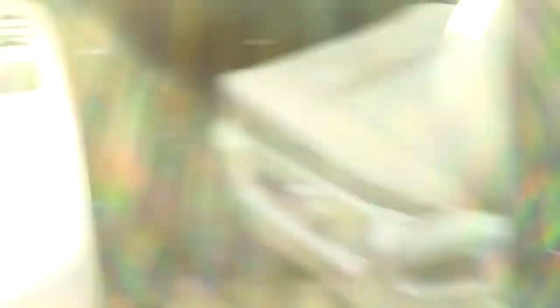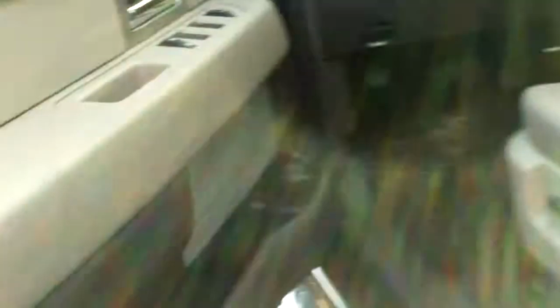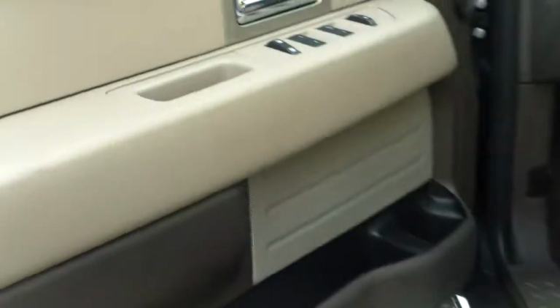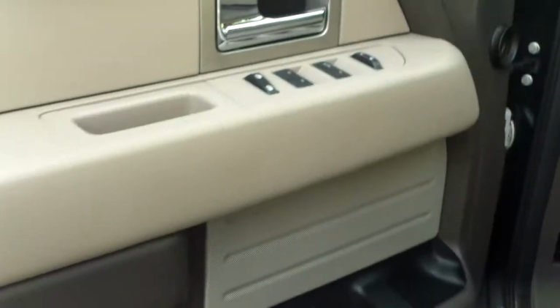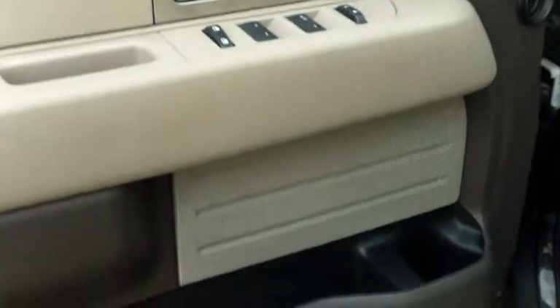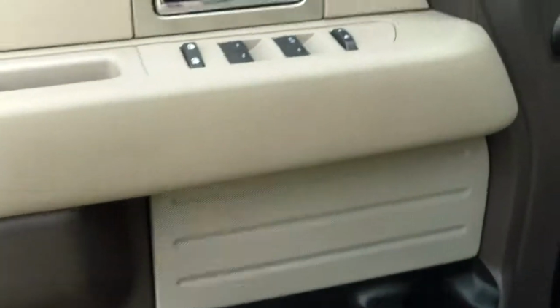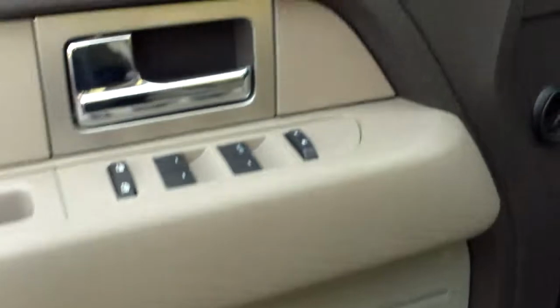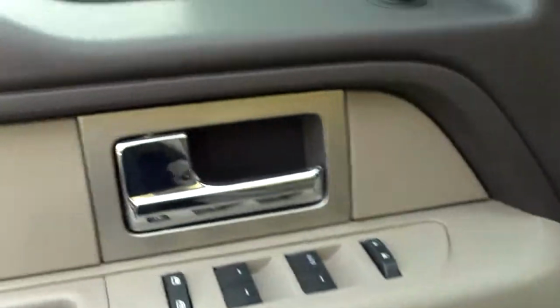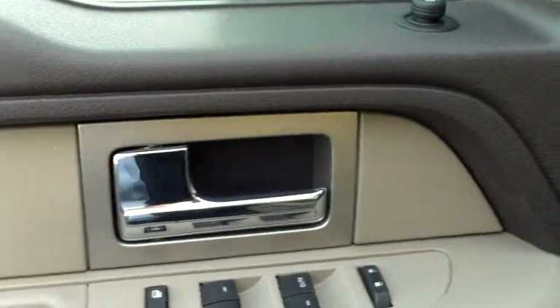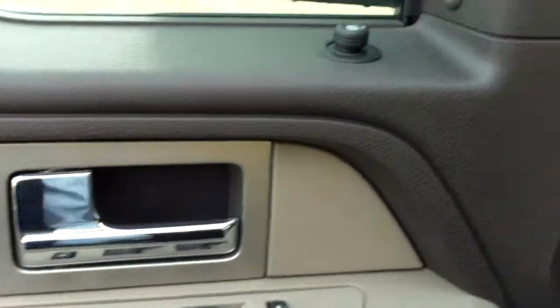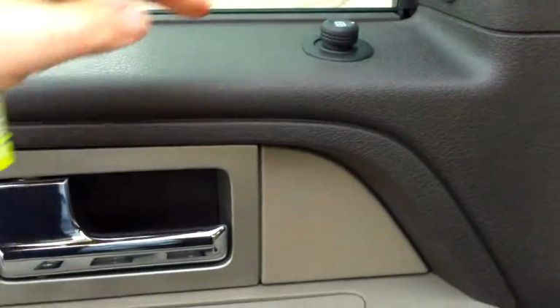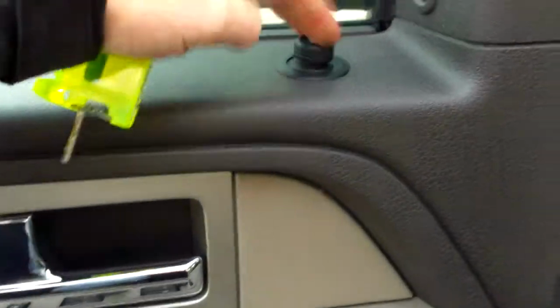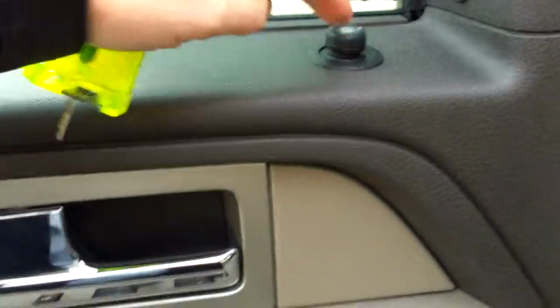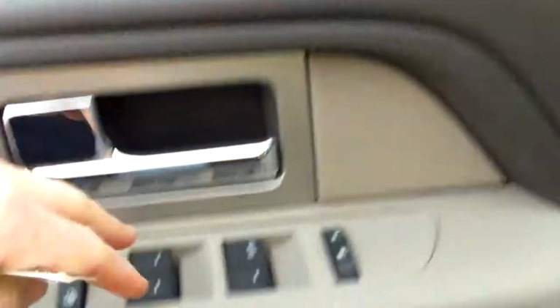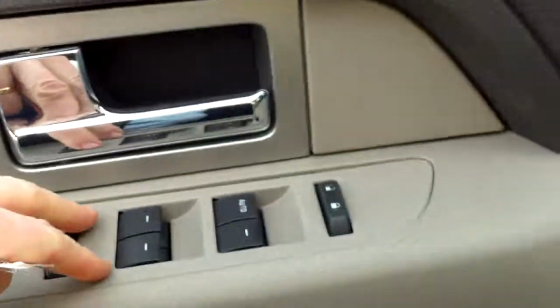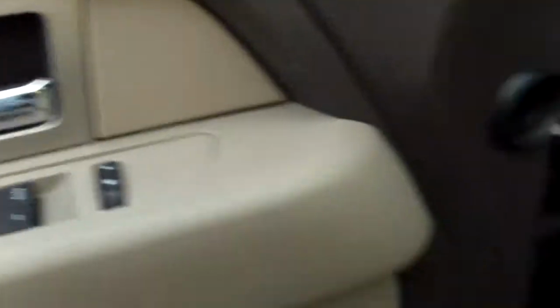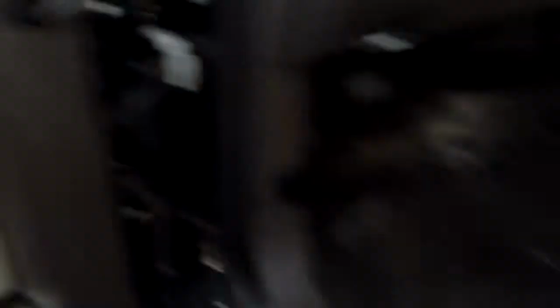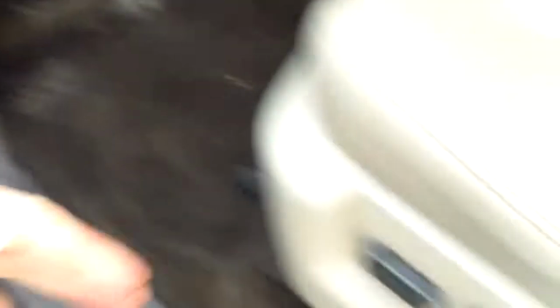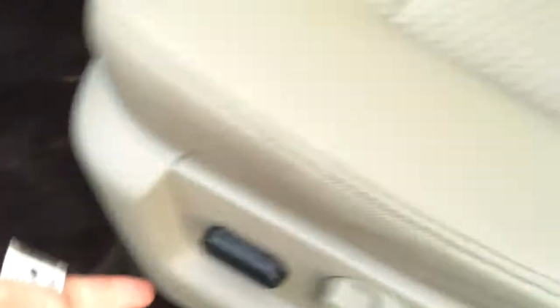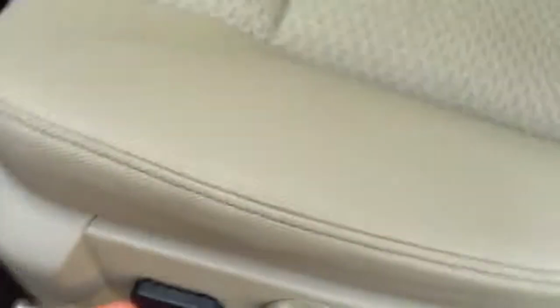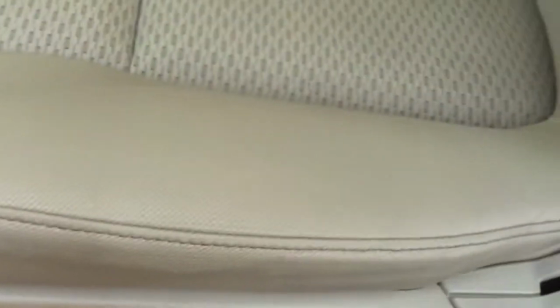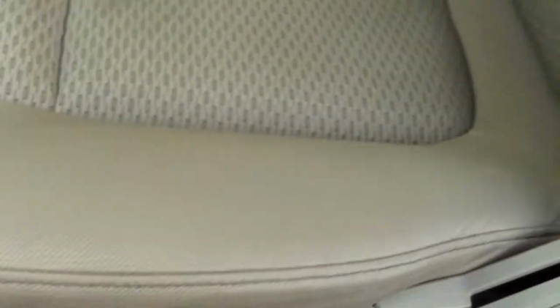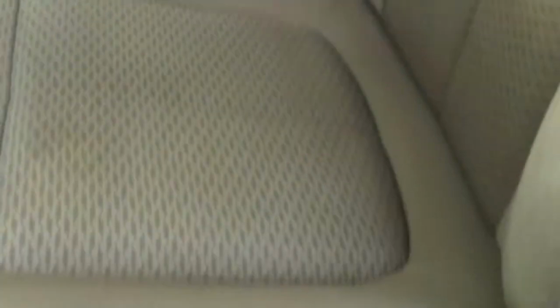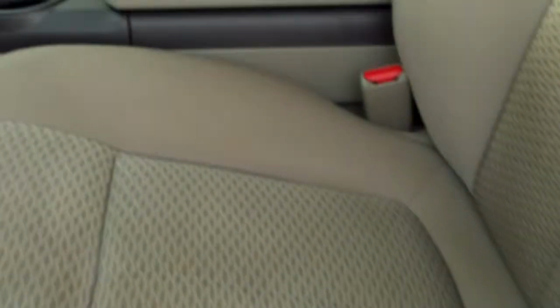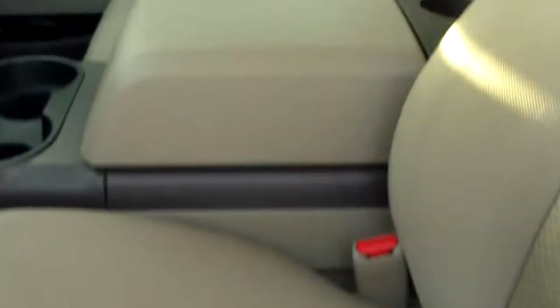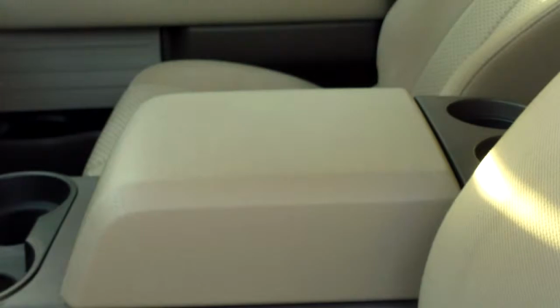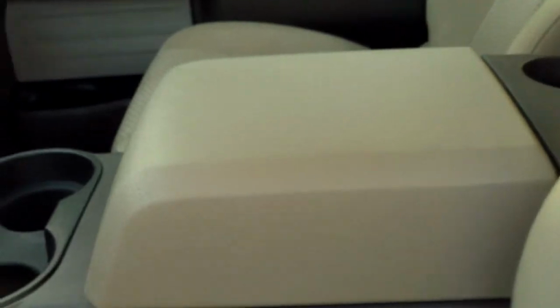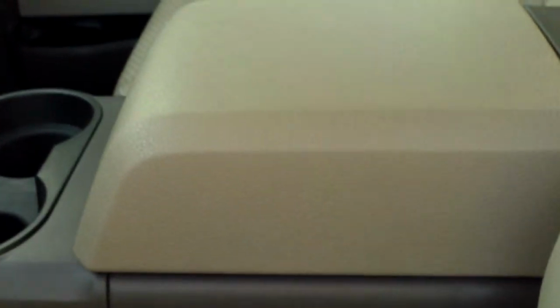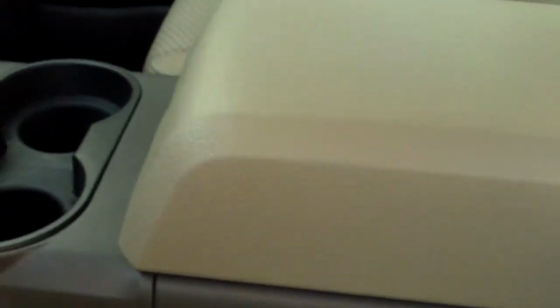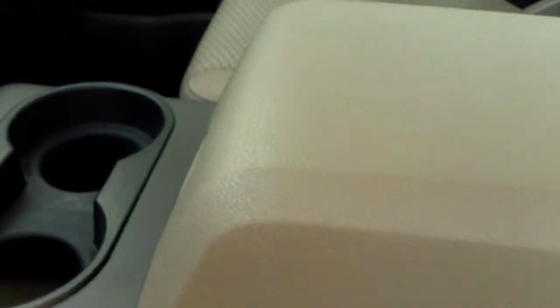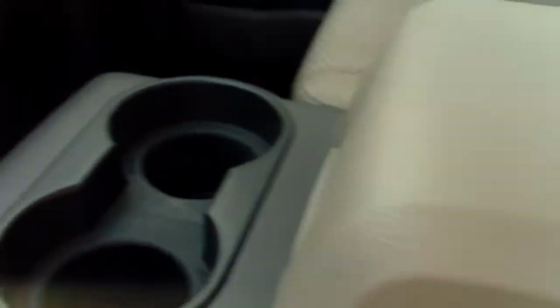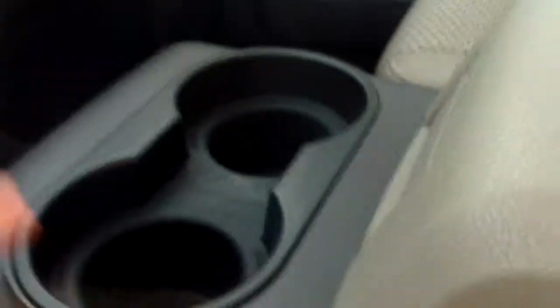As we enter this F-150, we're going to see all the power accessories you're looking for: power mirrors, power windows, power locks, power seat, and bucket seats here for the front driver and passenger.